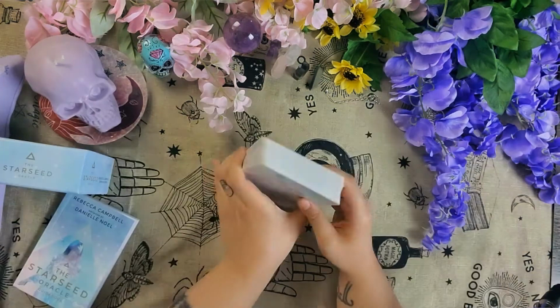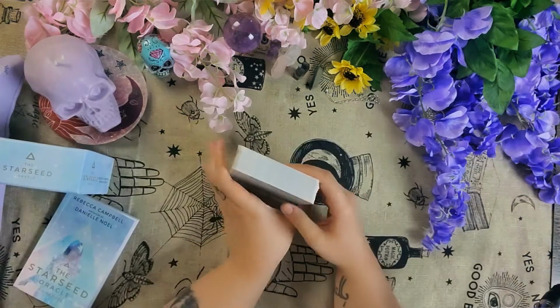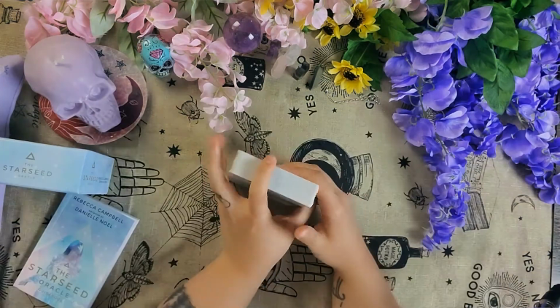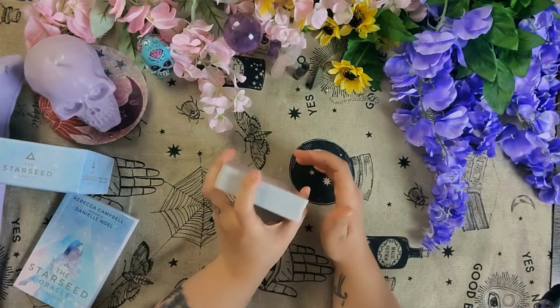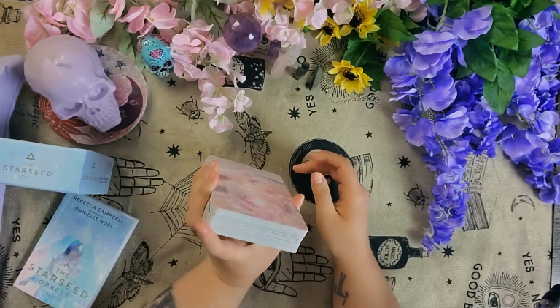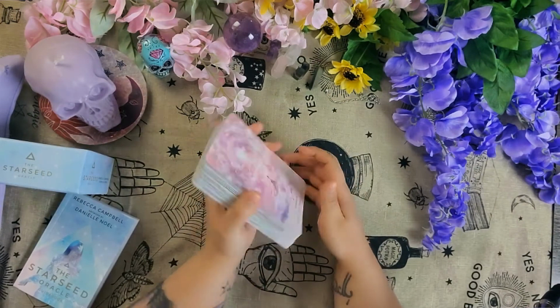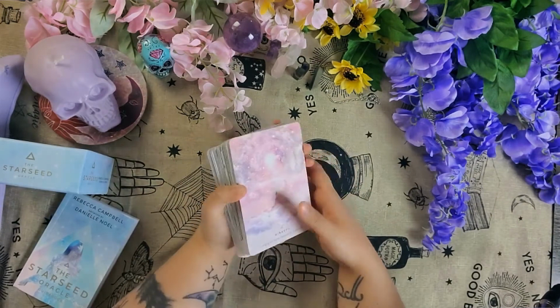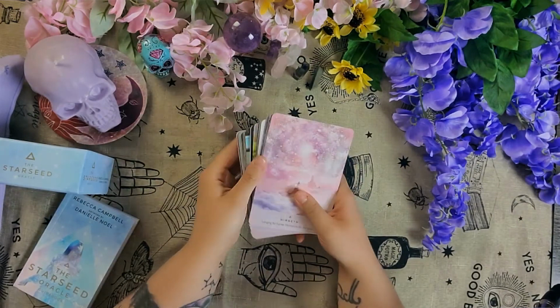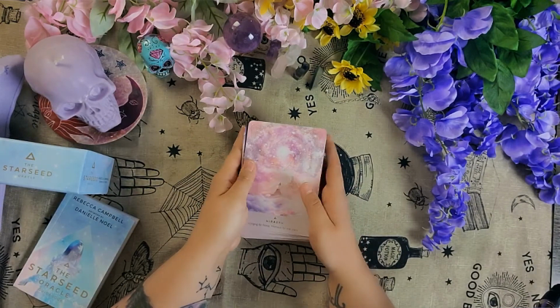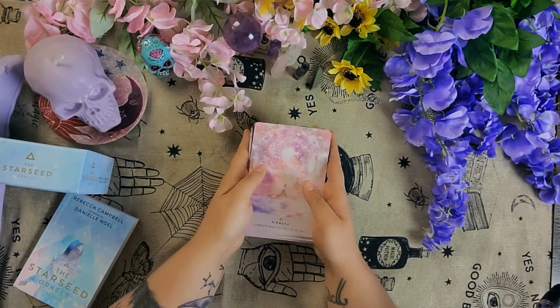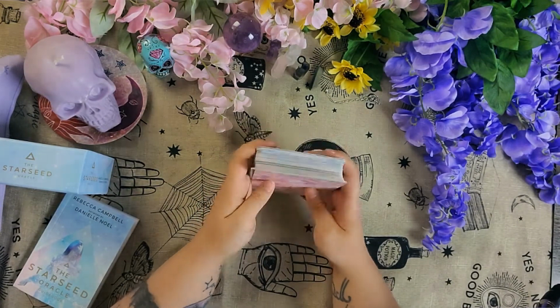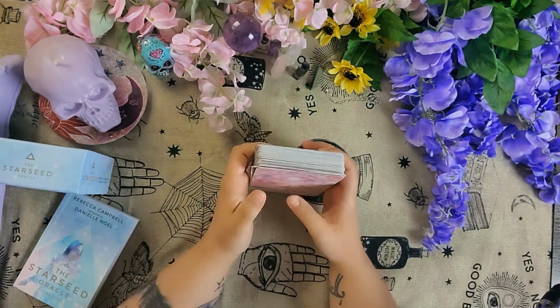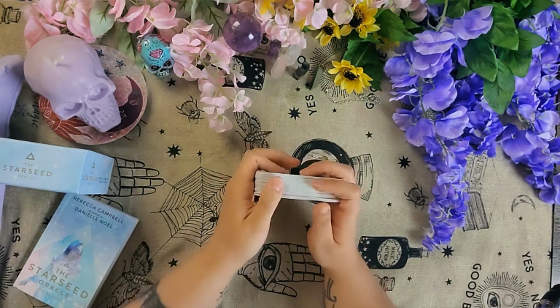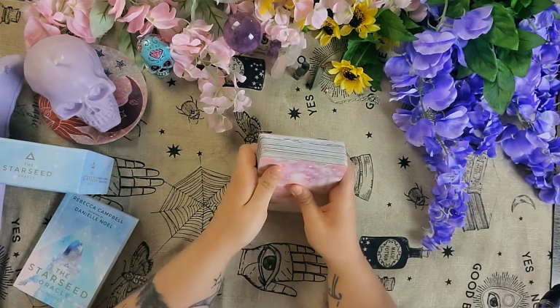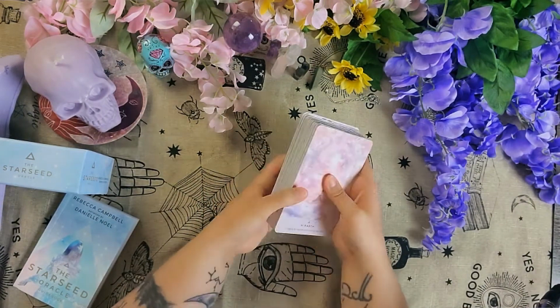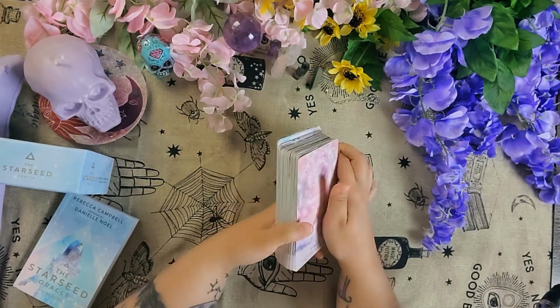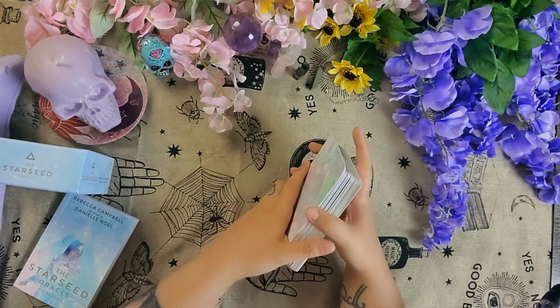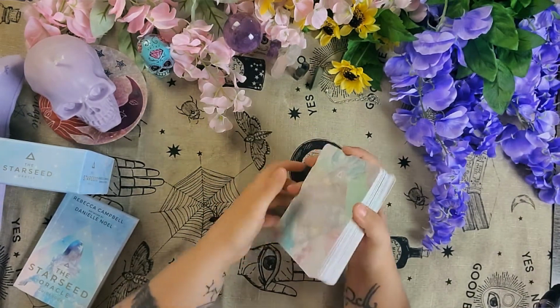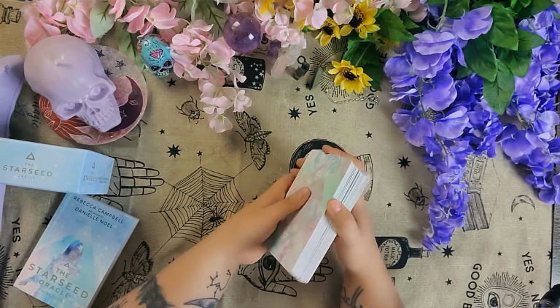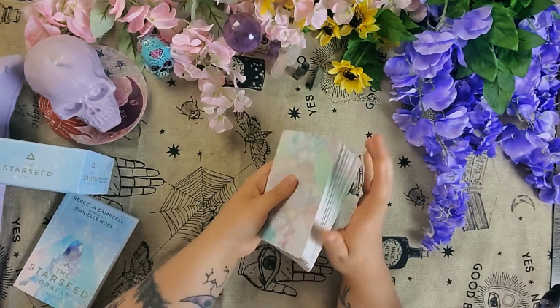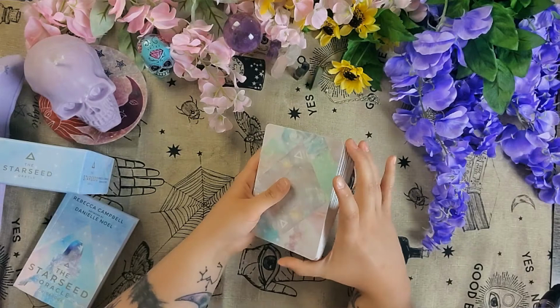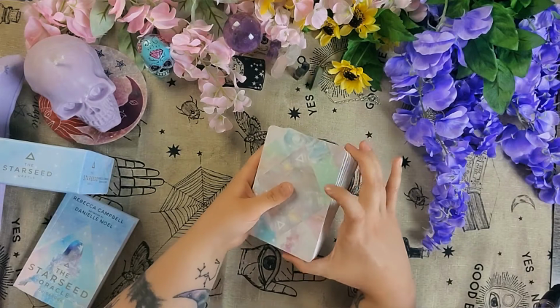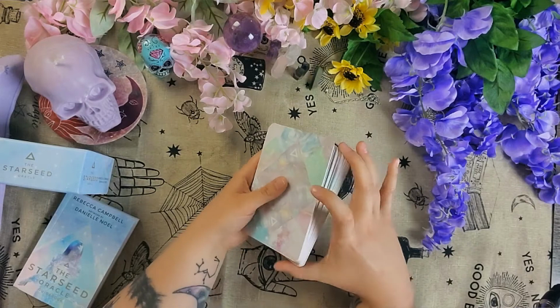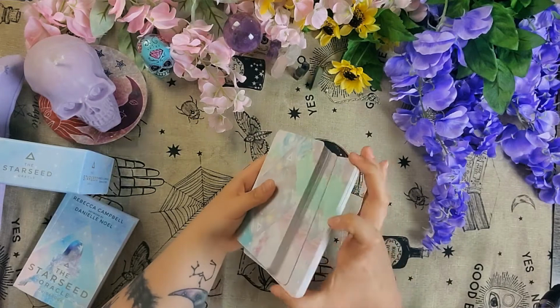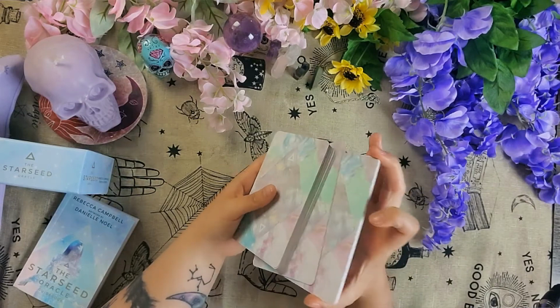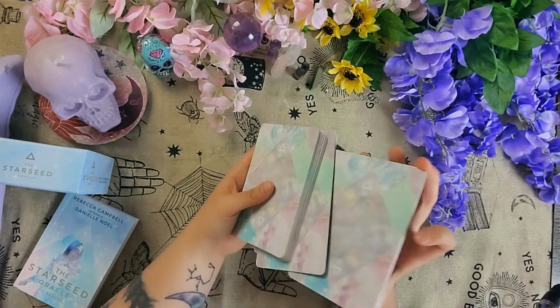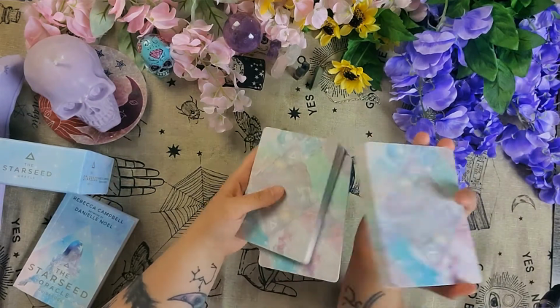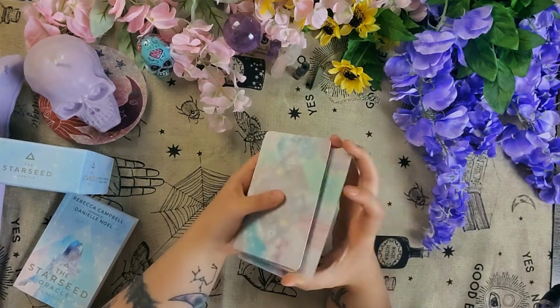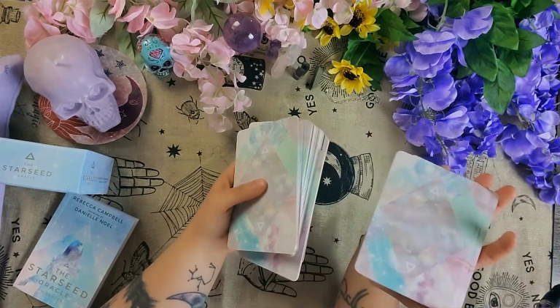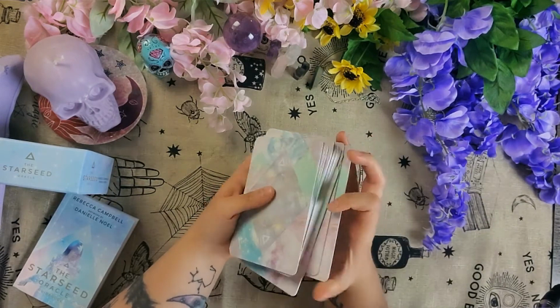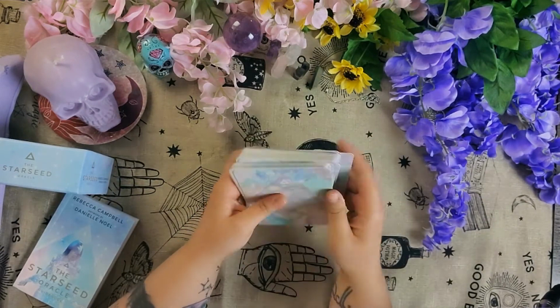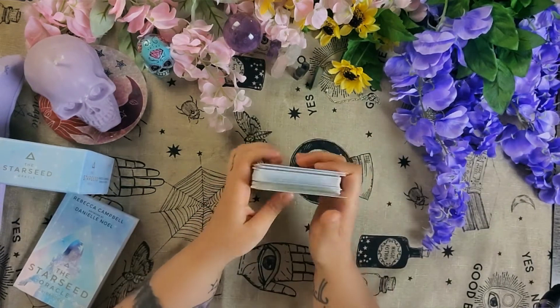It's a good size oracle. I do like that oracle cards are bigger than tarot cards. I'm not great at shuffling them, but this one I find is really easy to shuffle — really smooth.